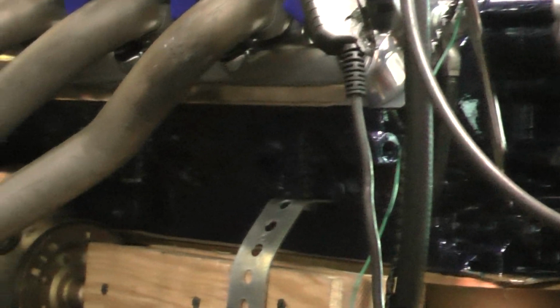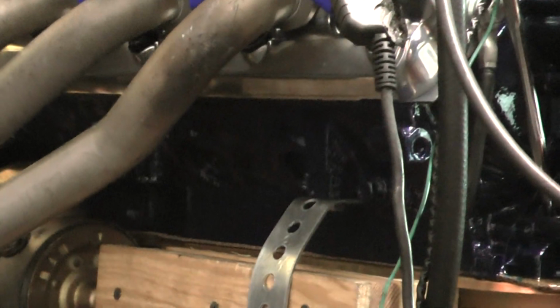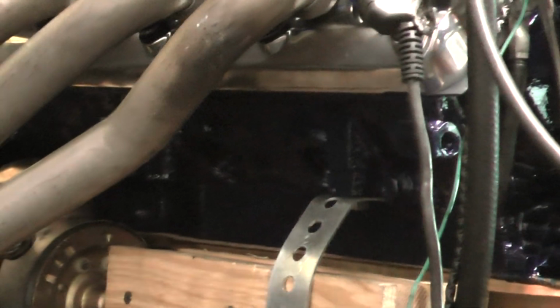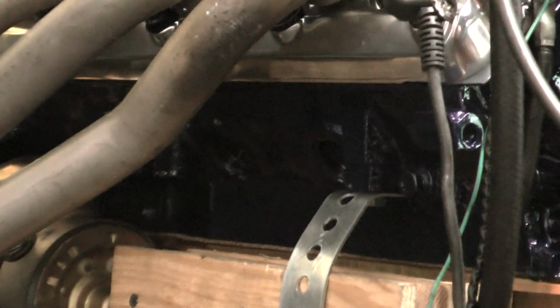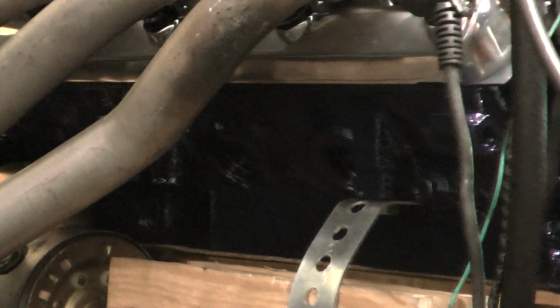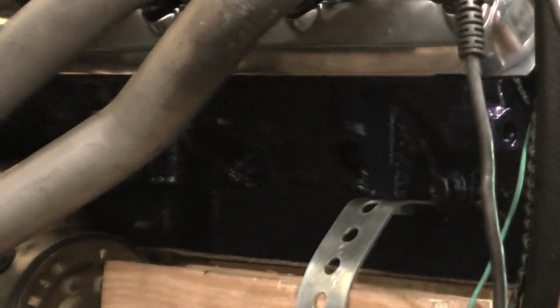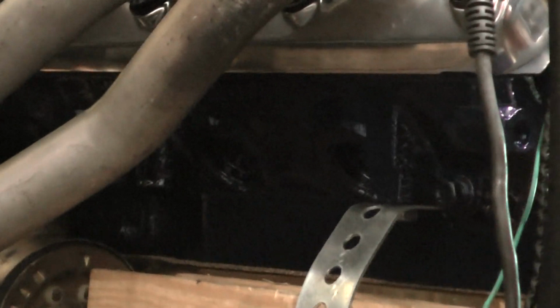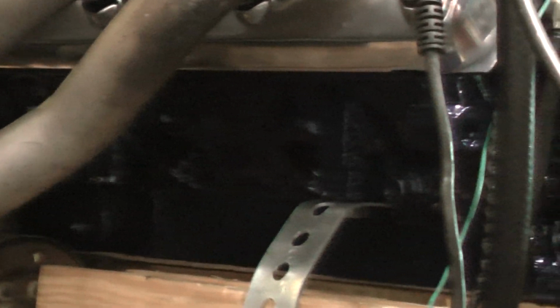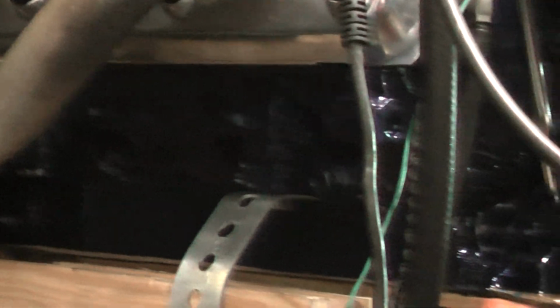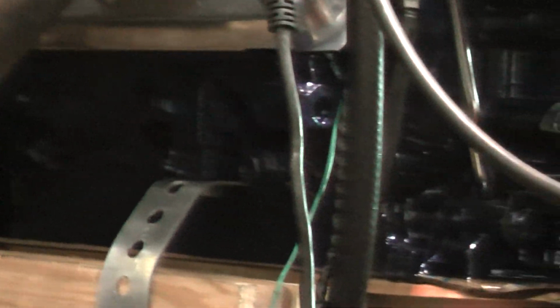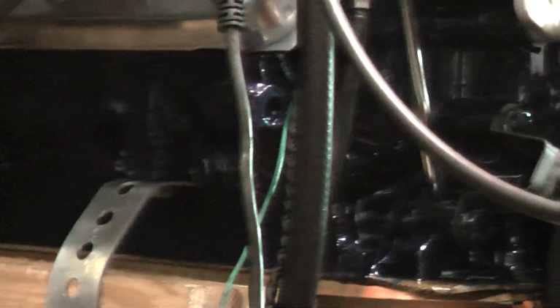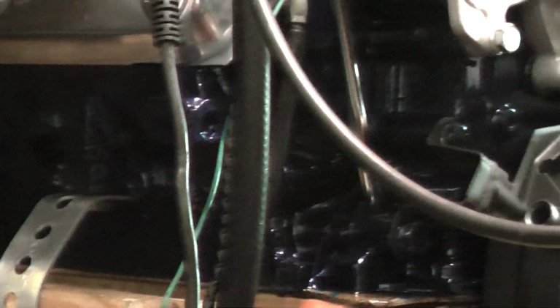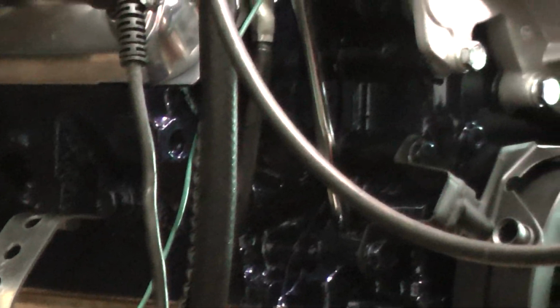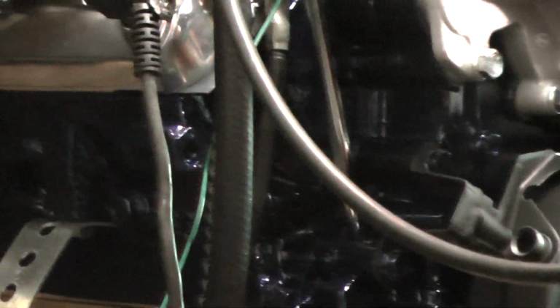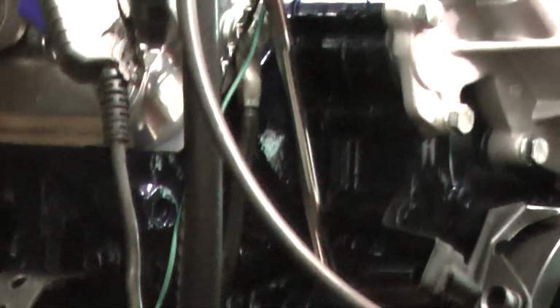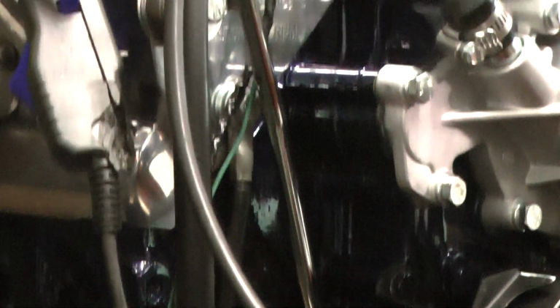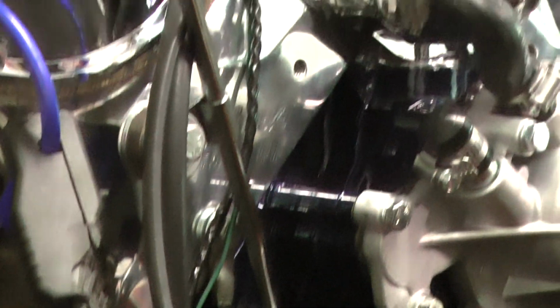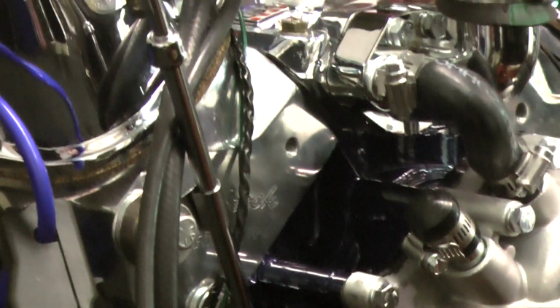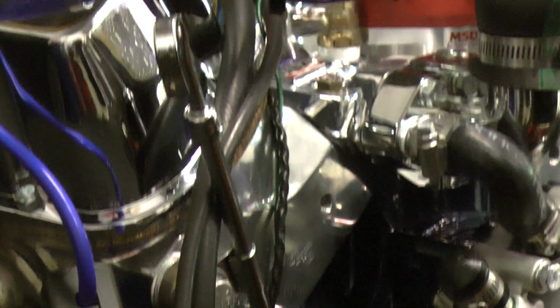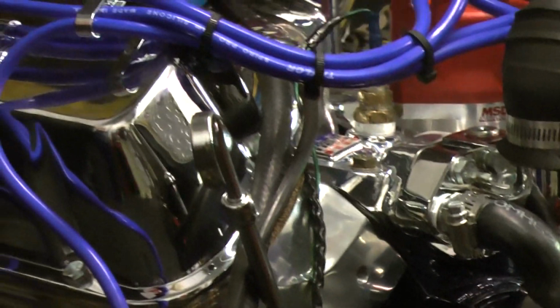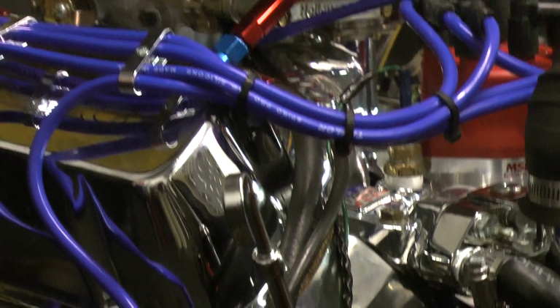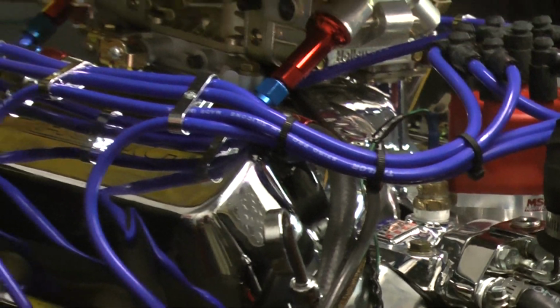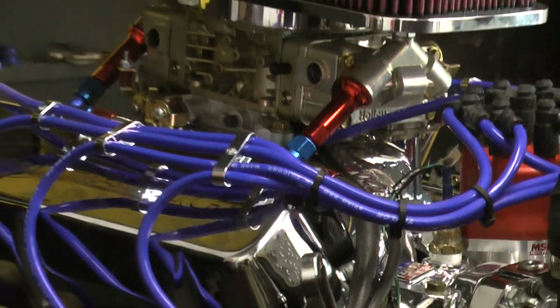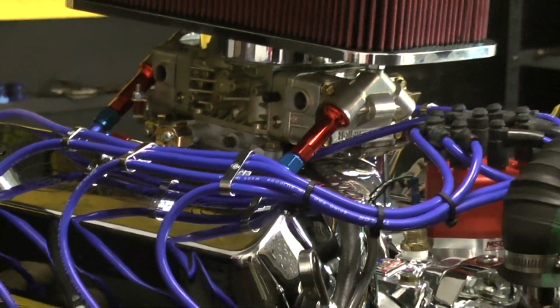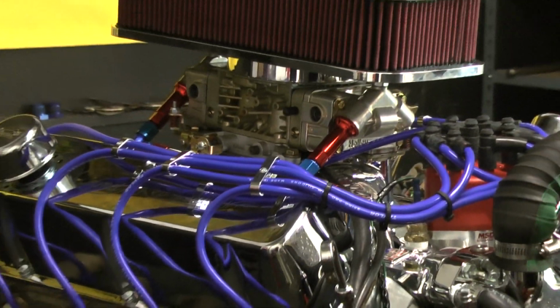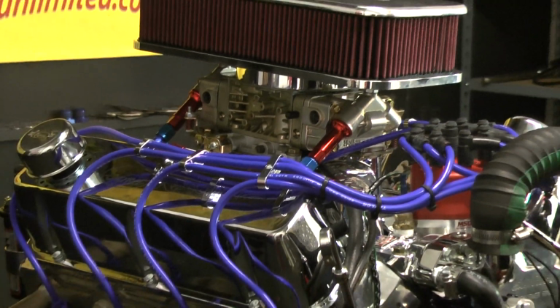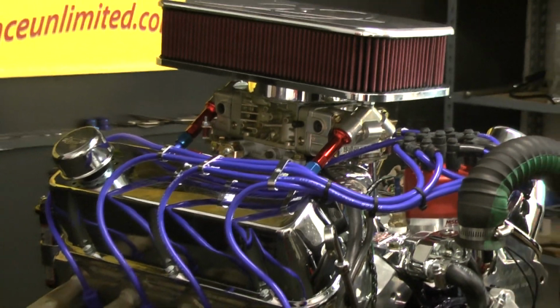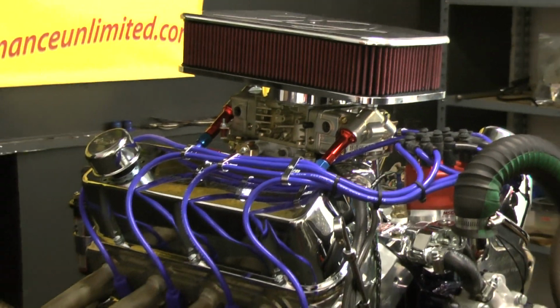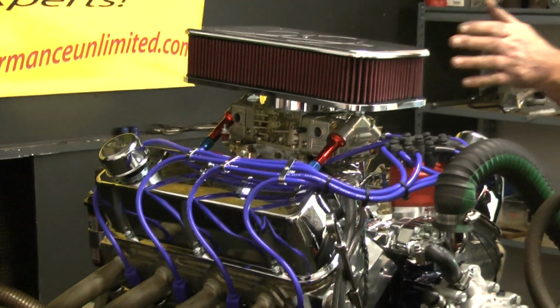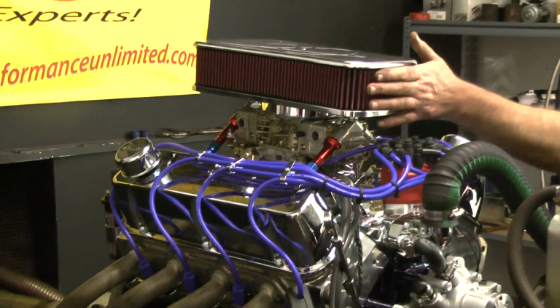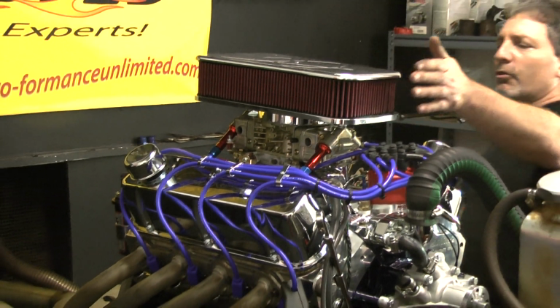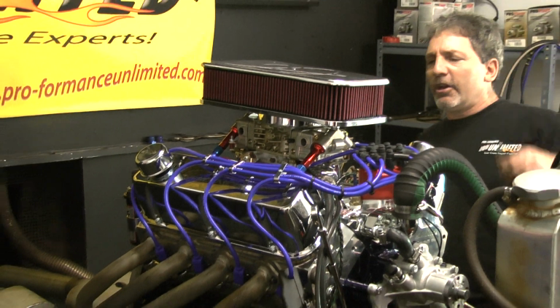We're running the Edelbrock Endureshine heads and Endureshine intake manifold with a Holley on here. This is also going to get a full bolt-on March system. We've got this beautiful billet air cleaner on here.